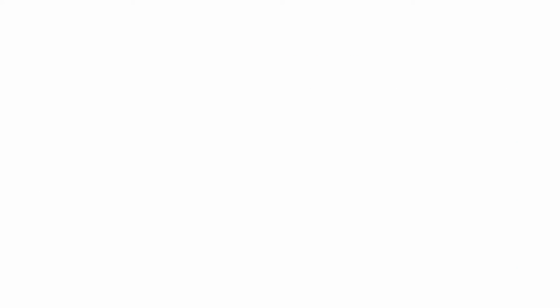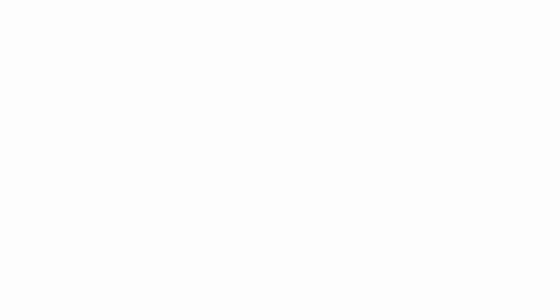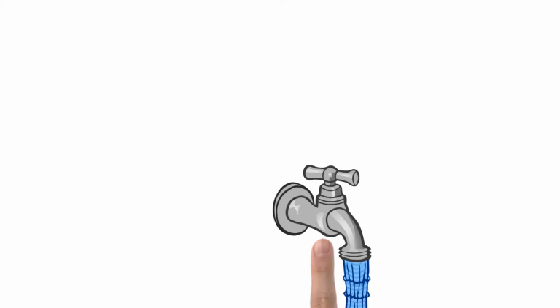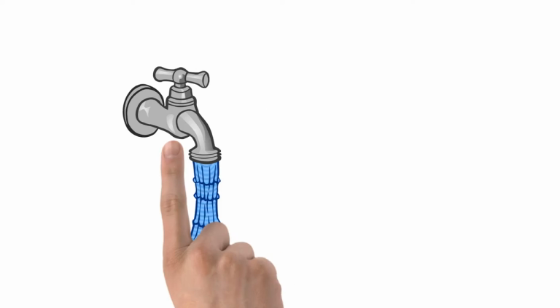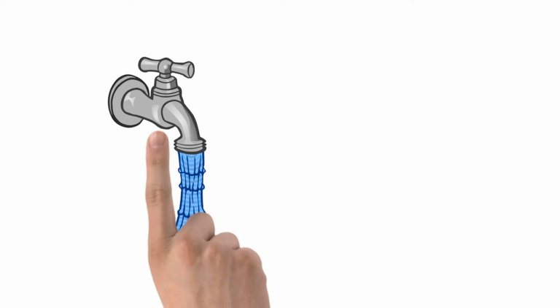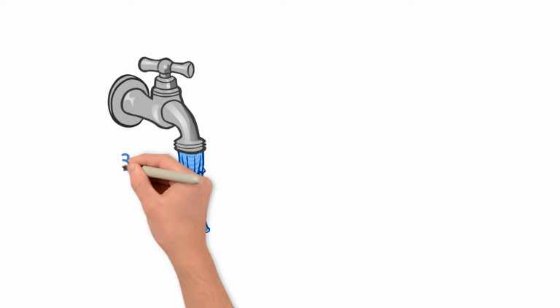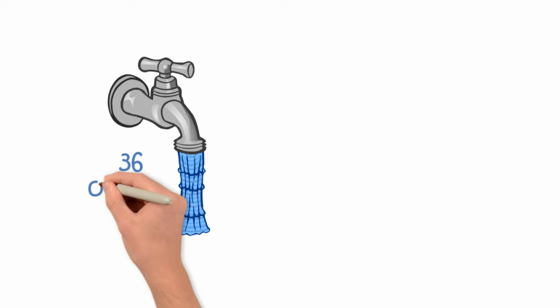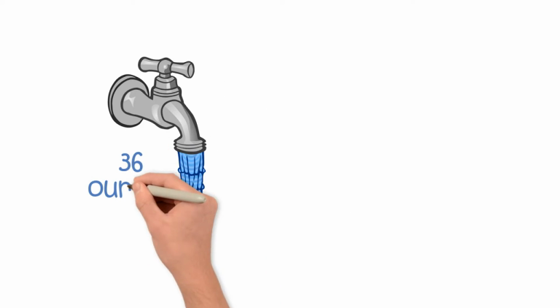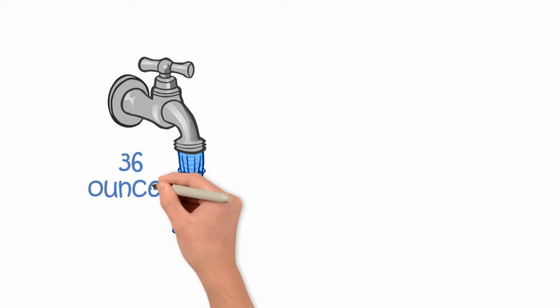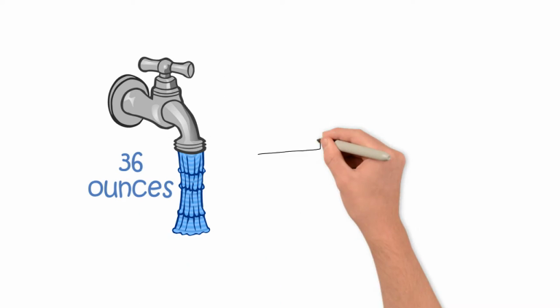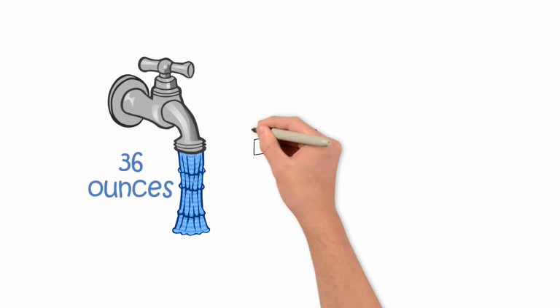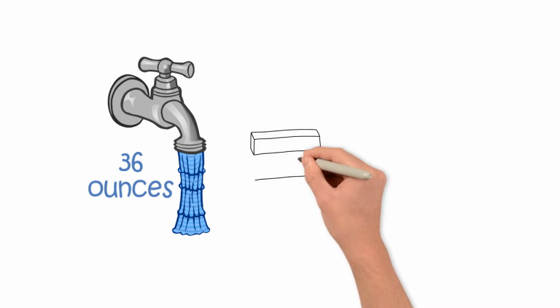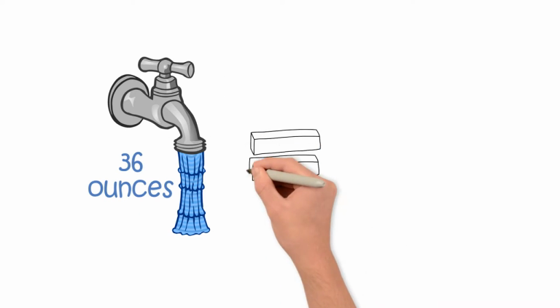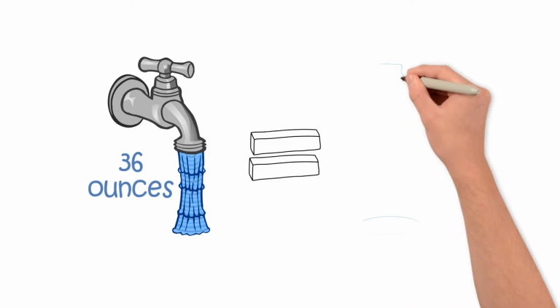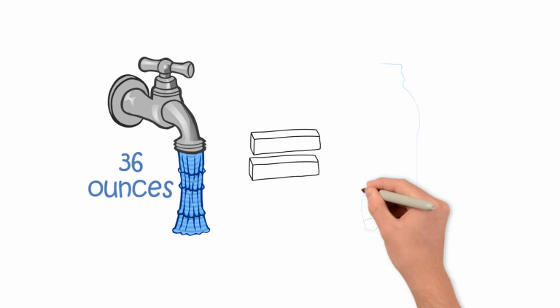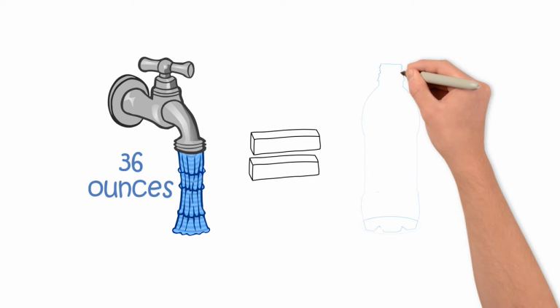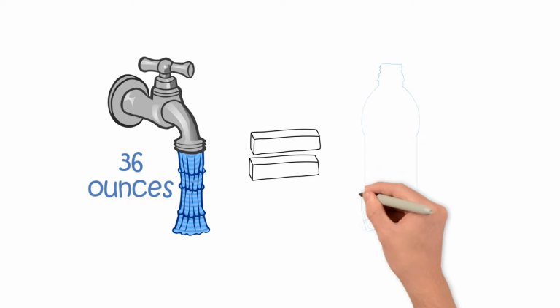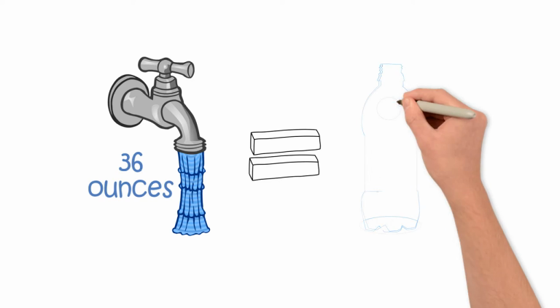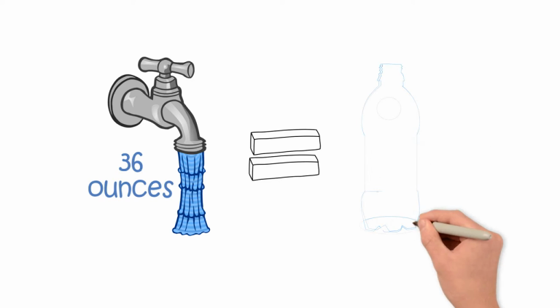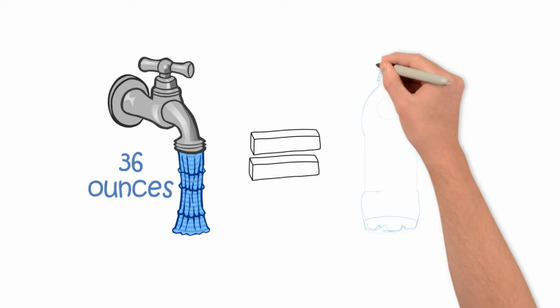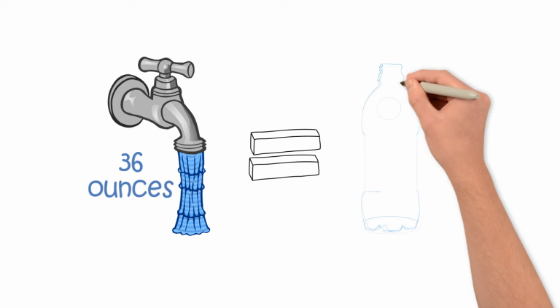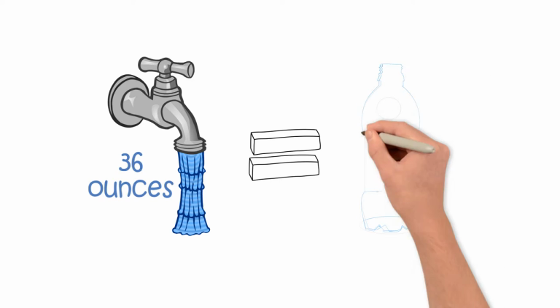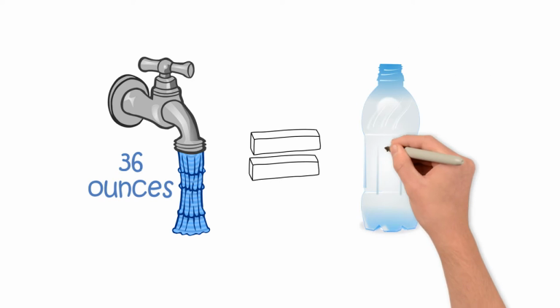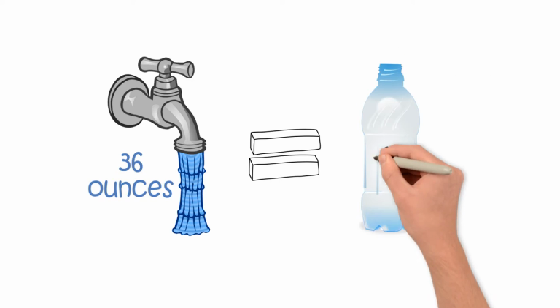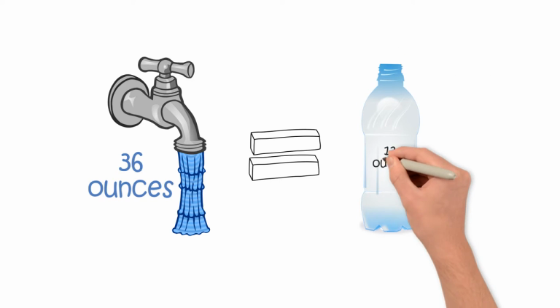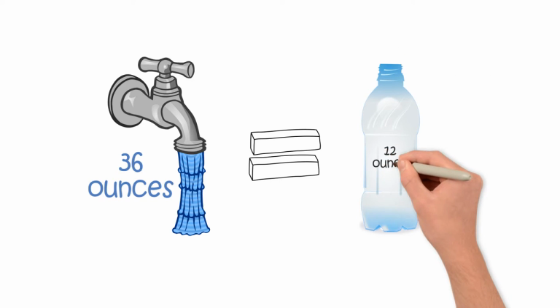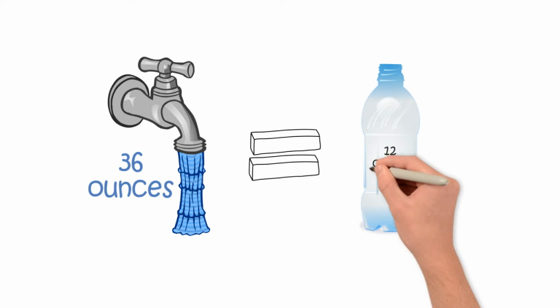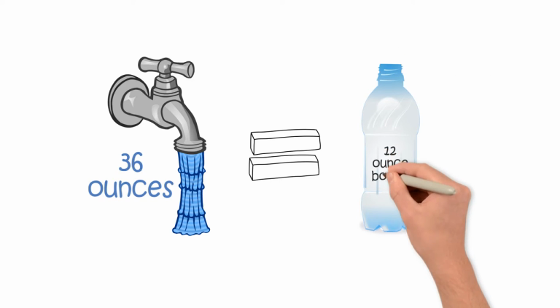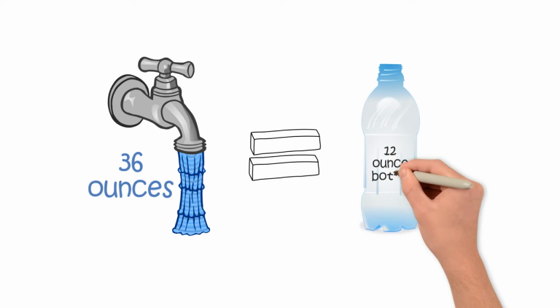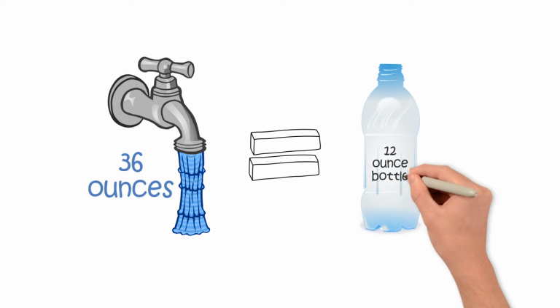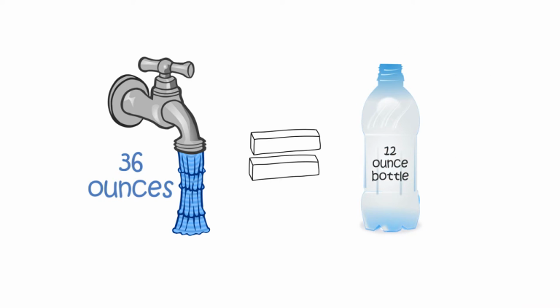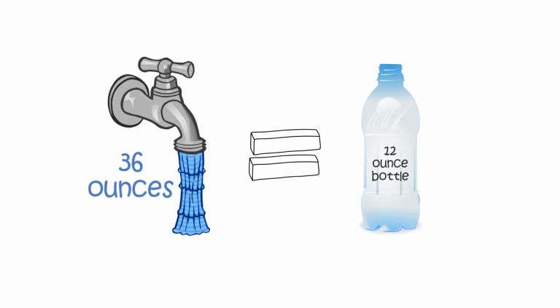Here's another fun fact: it actually takes 36 ounces of water to produce one 12-ounce bottle. Go figure.